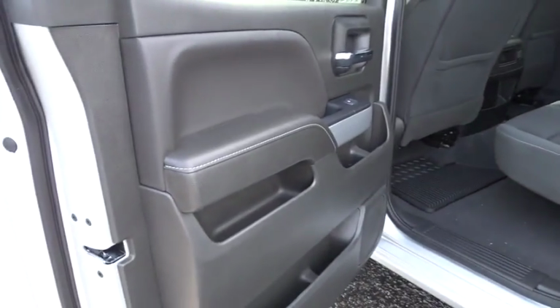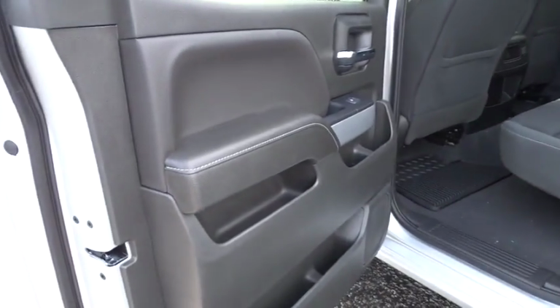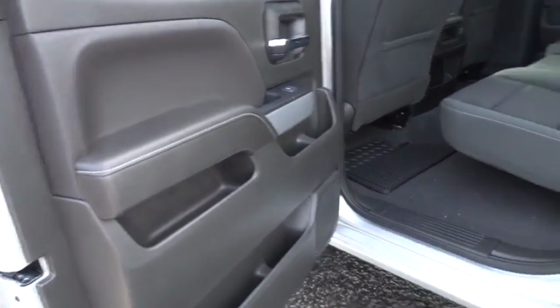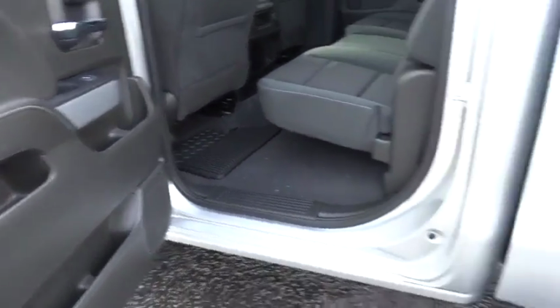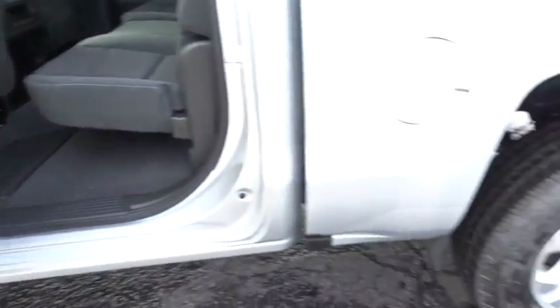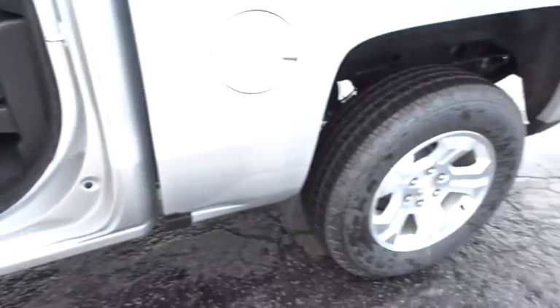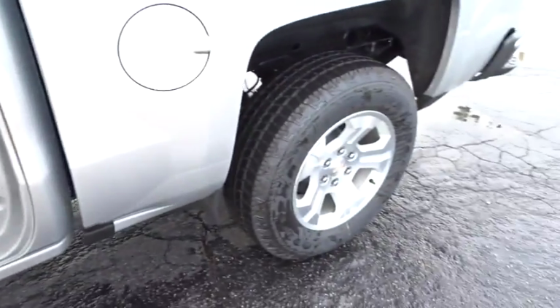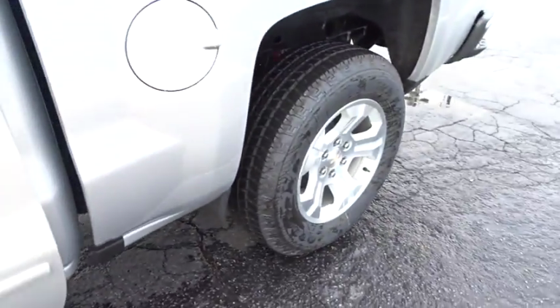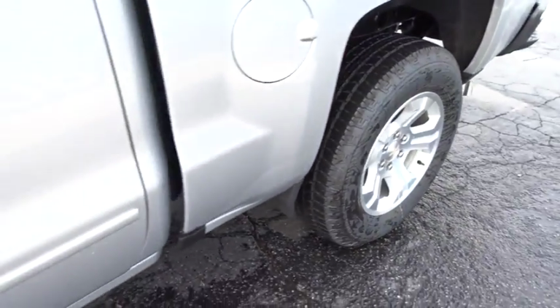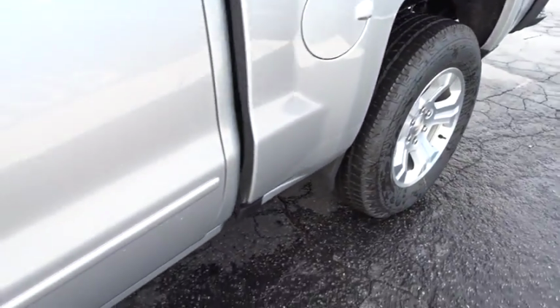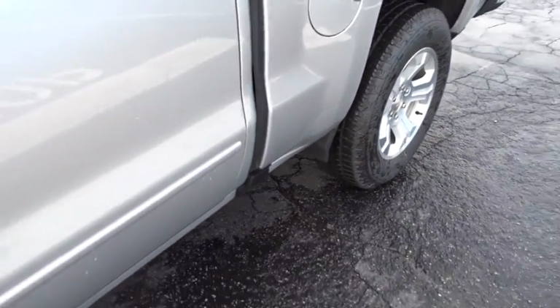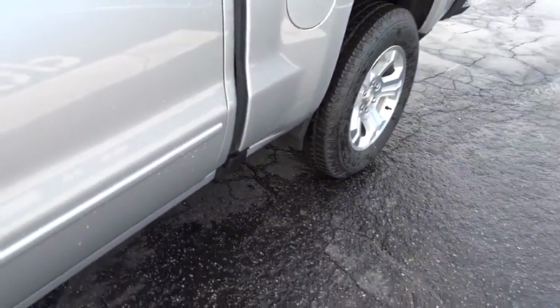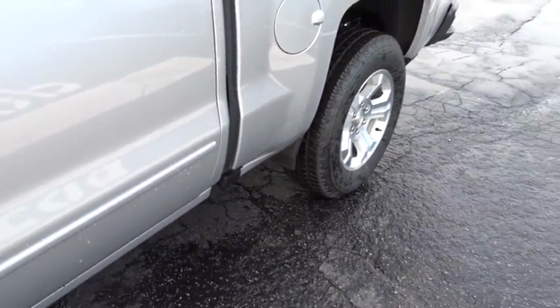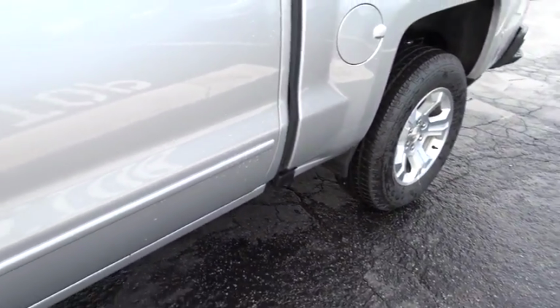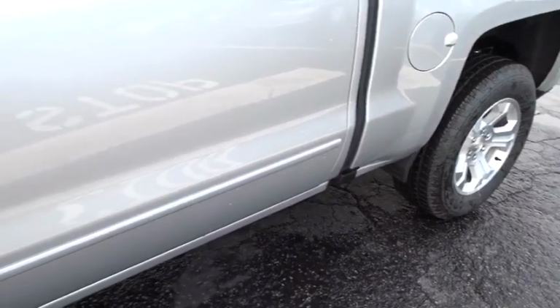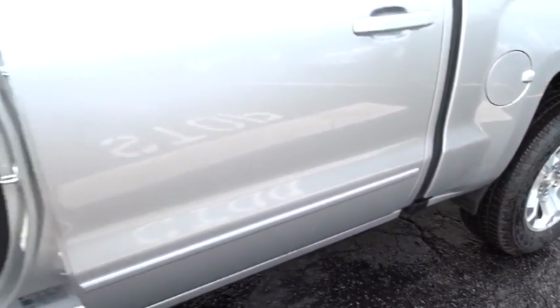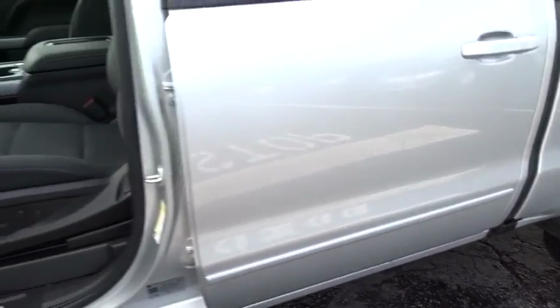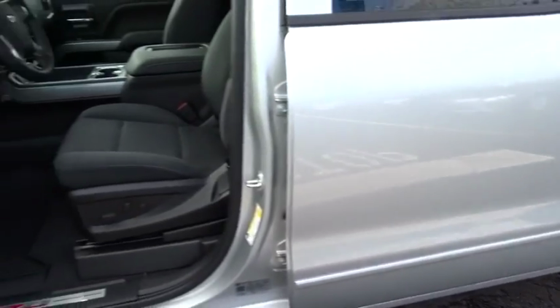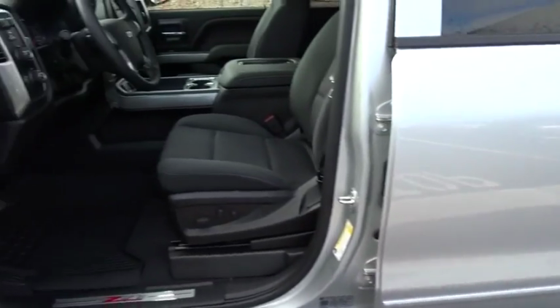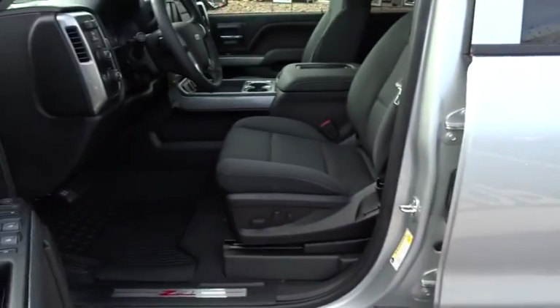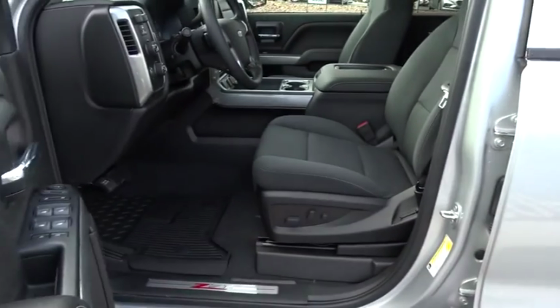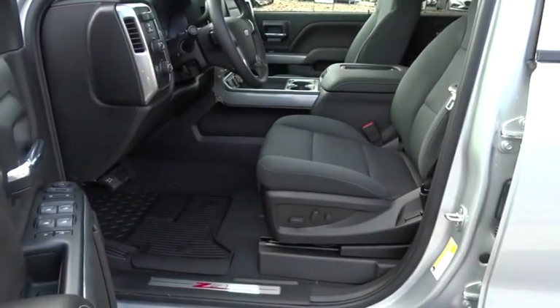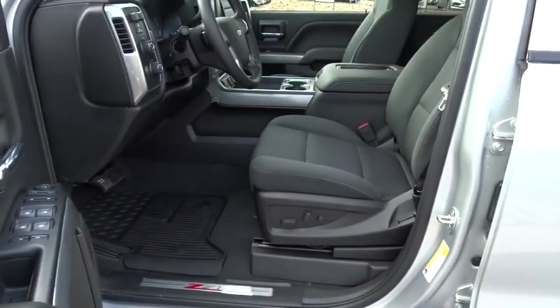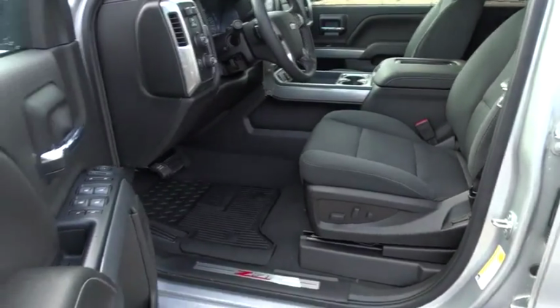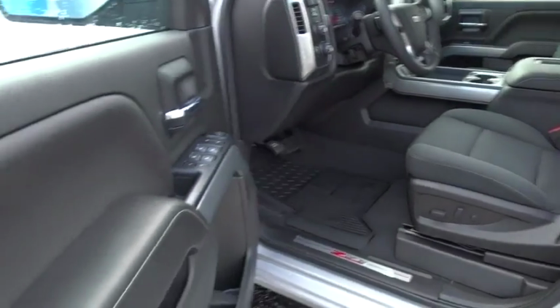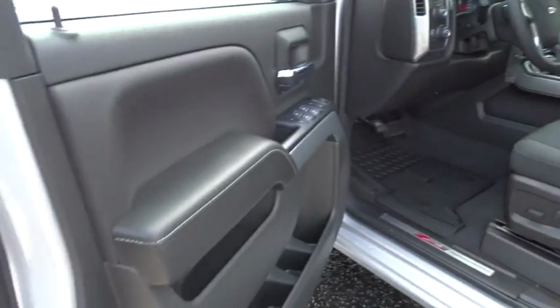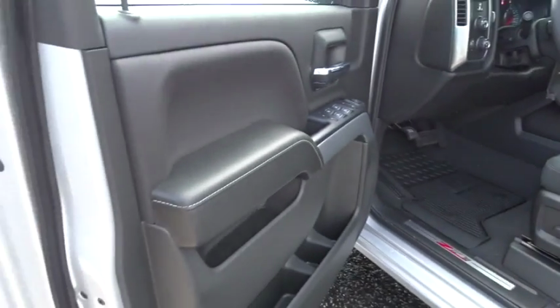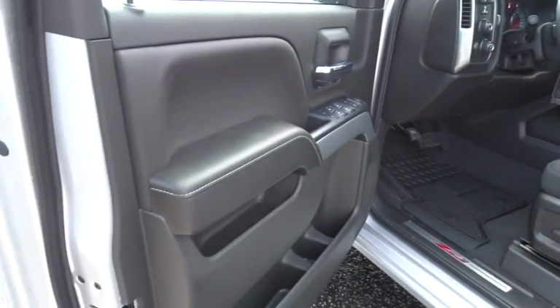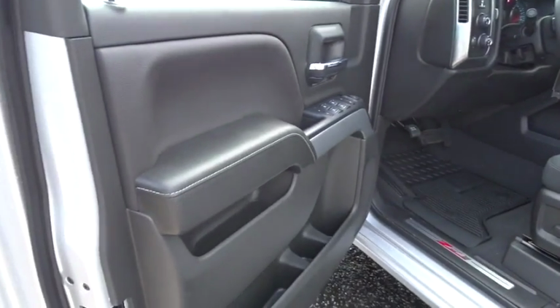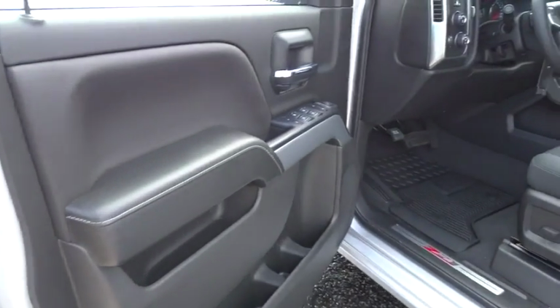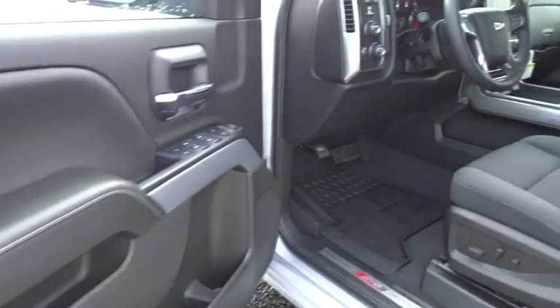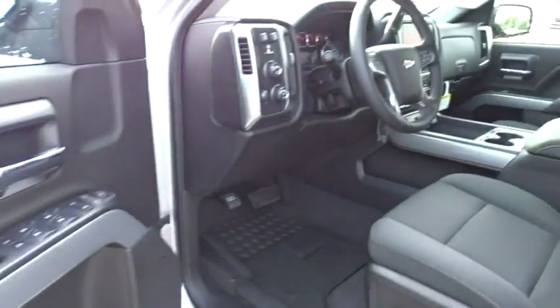Cruise control, aluminum wheels, four-wheel drive, floor mats, four-wheel disc brakes, AM-FM stereo radio, power windows, CD player.